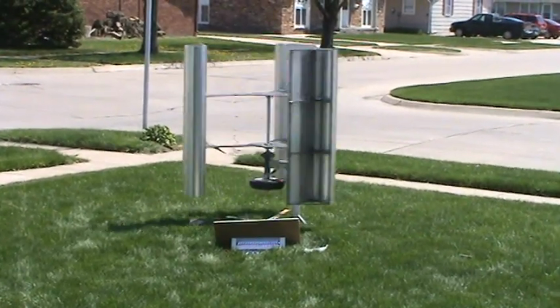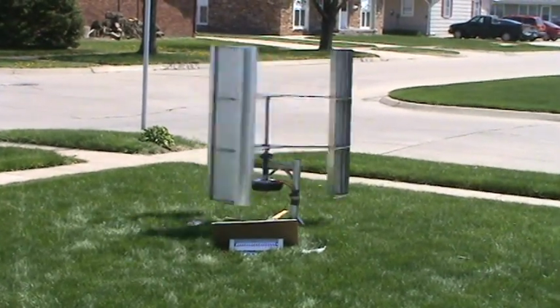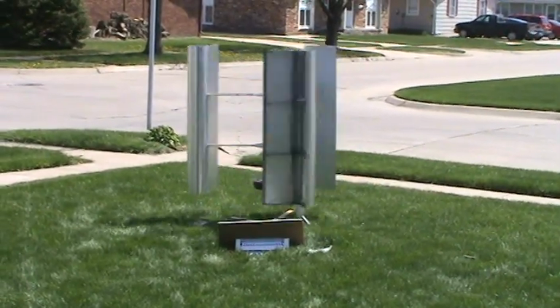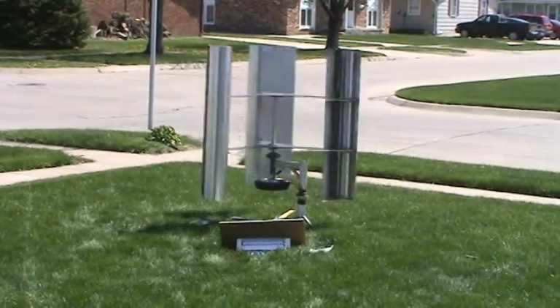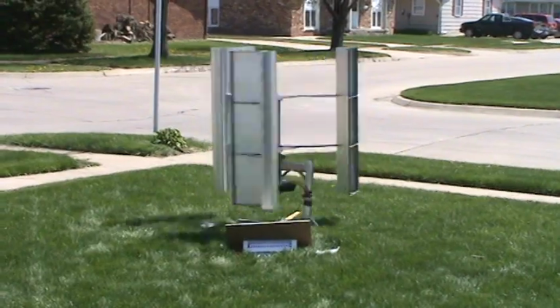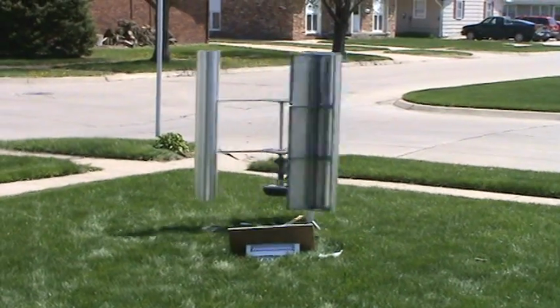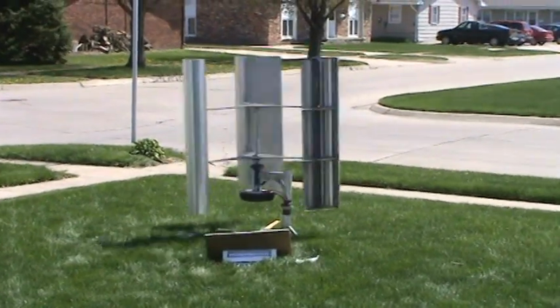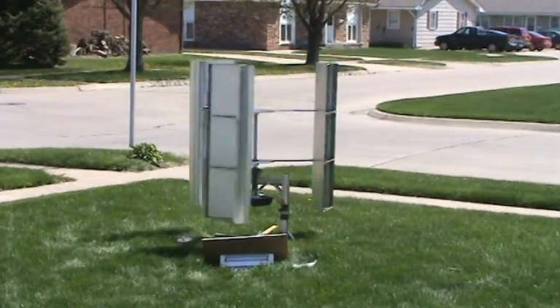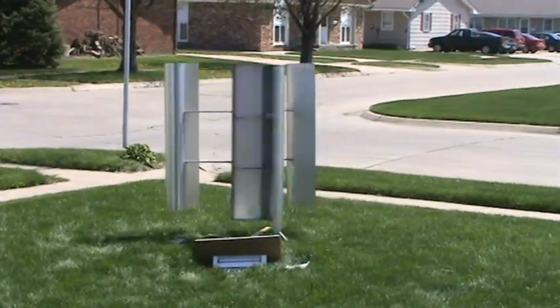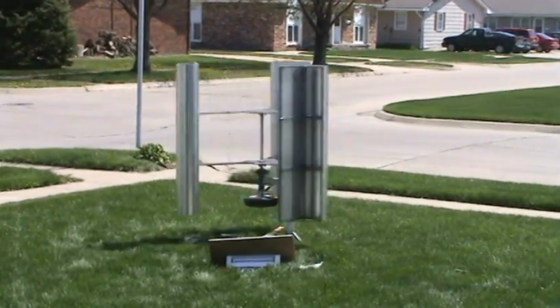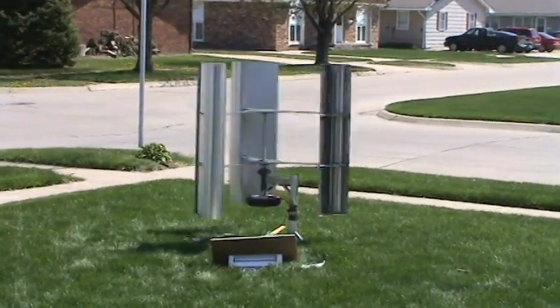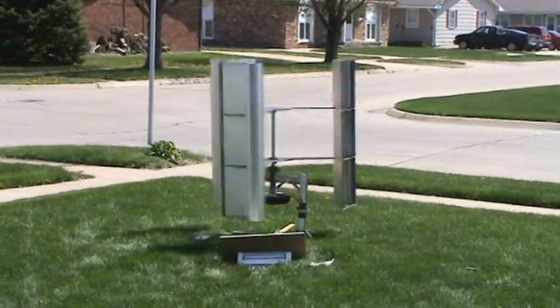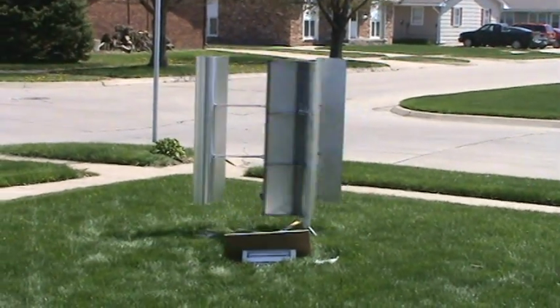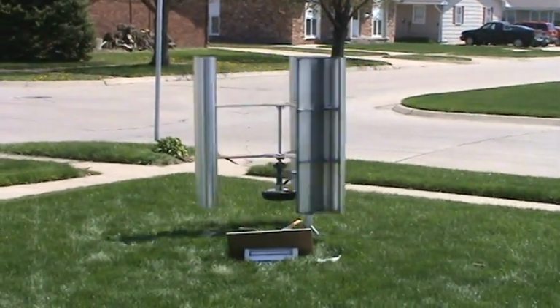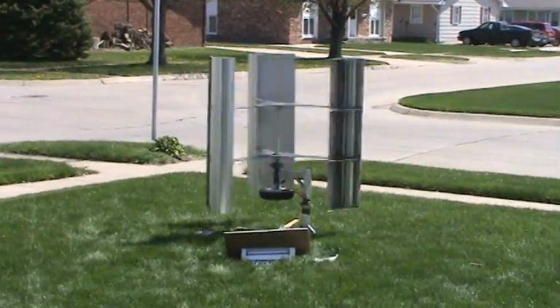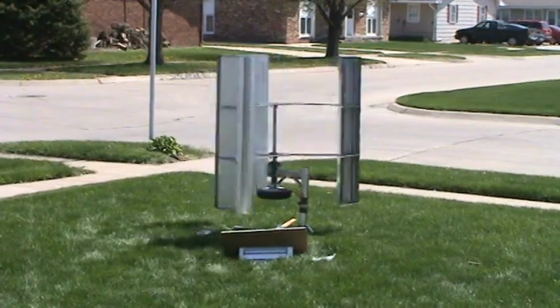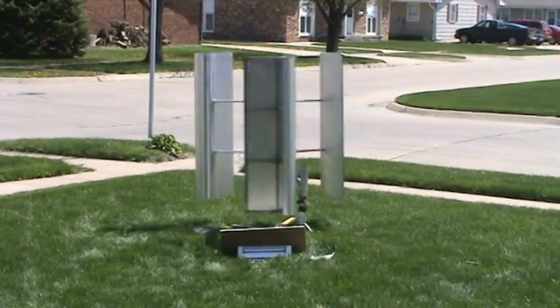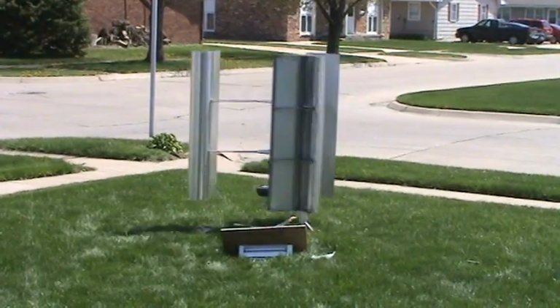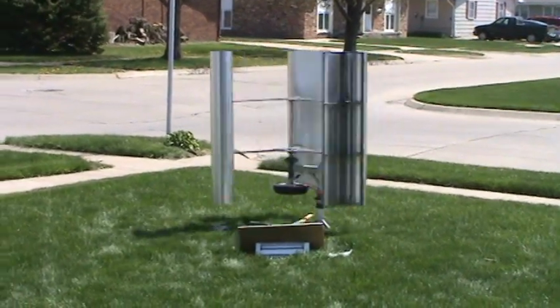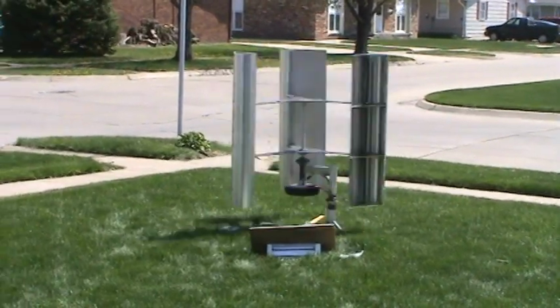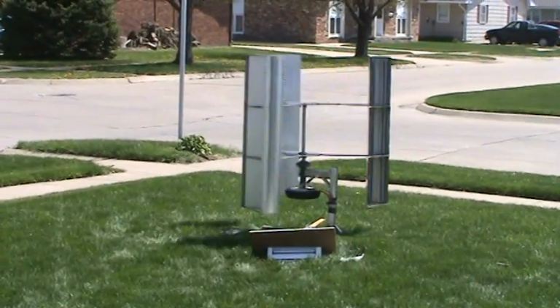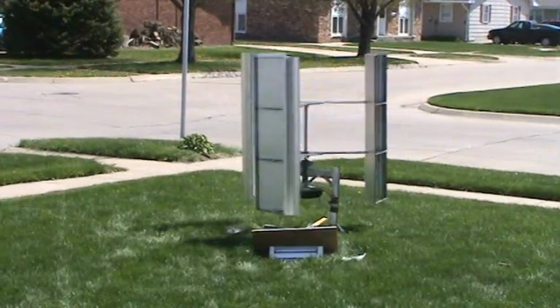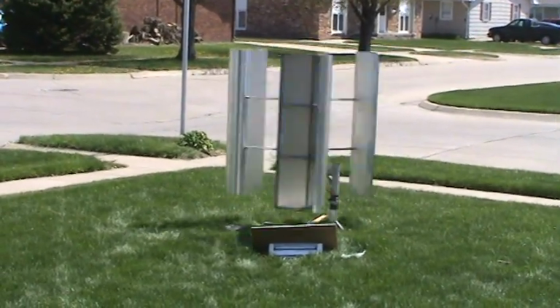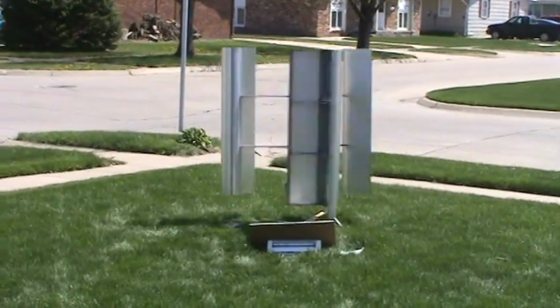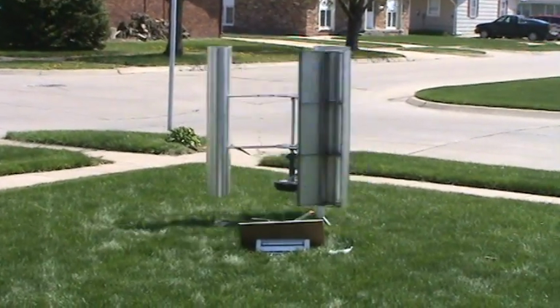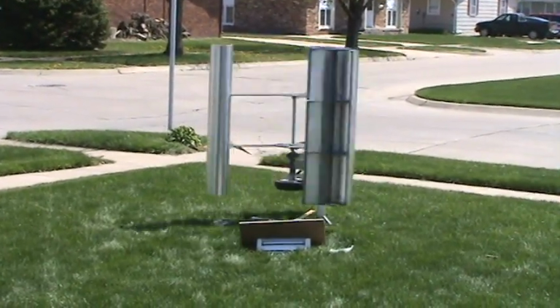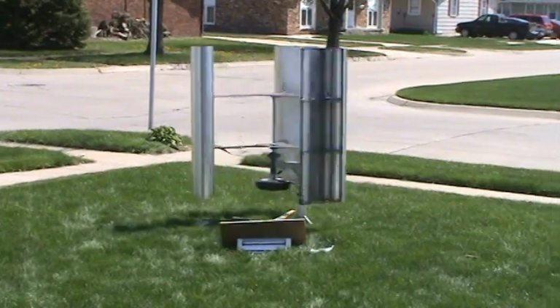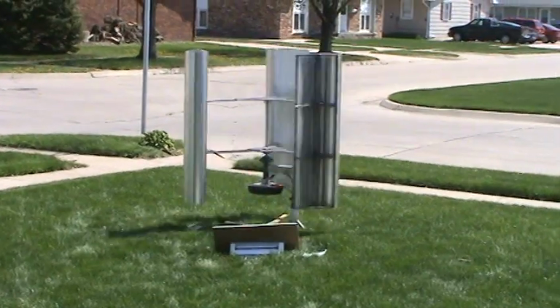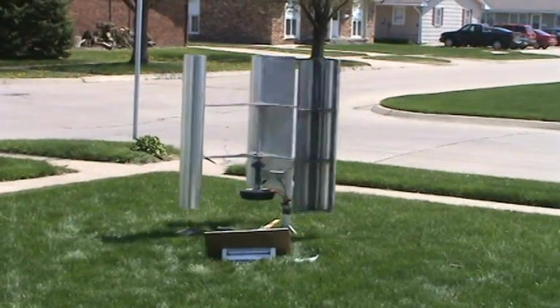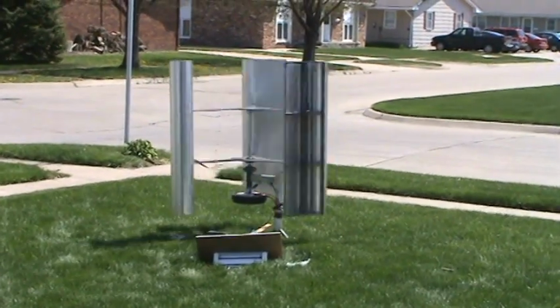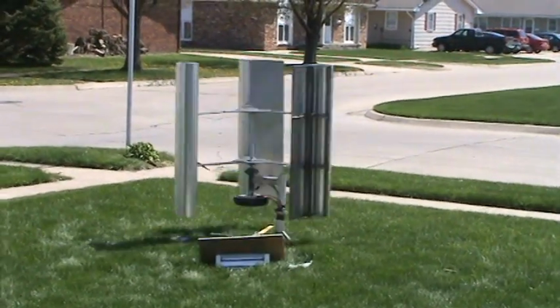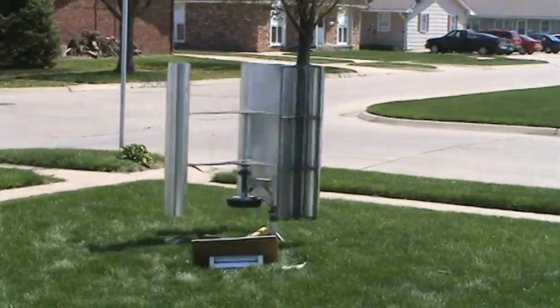The wind today on the weather channel was somewhere around 30-35 mph. Down here on the ground, since there are so many houses and stuff, it doesn't spin very fast.